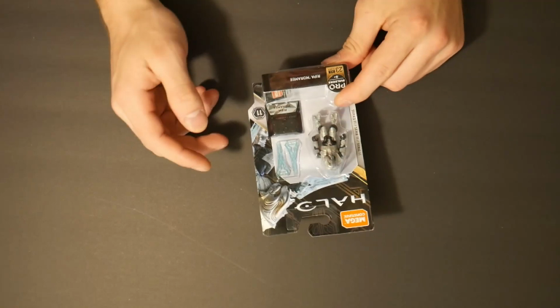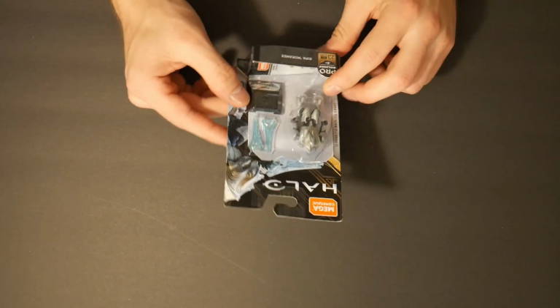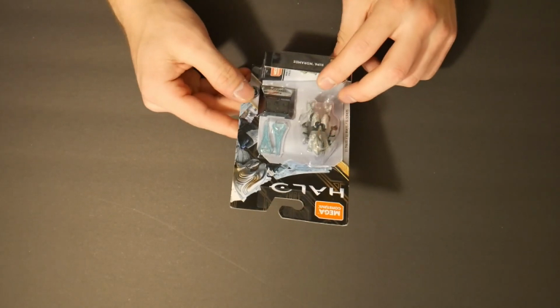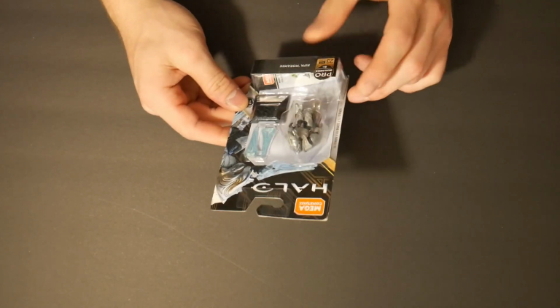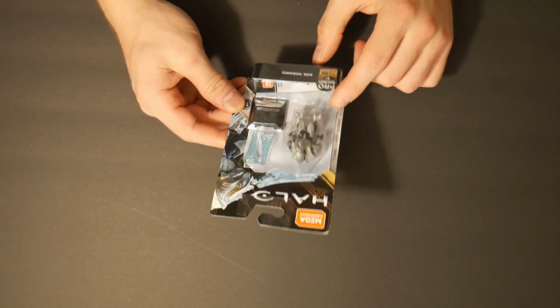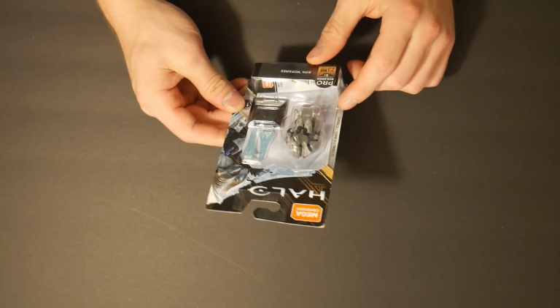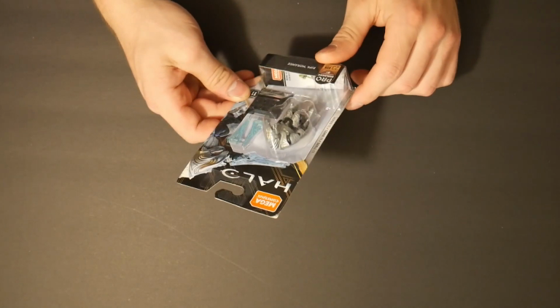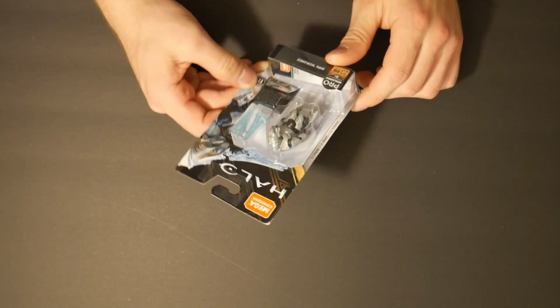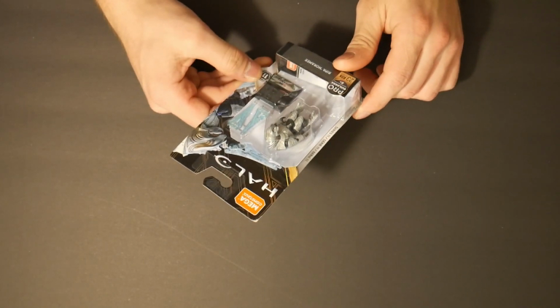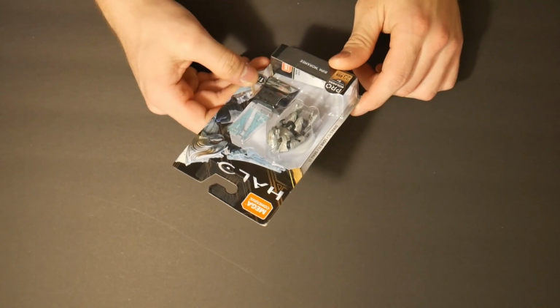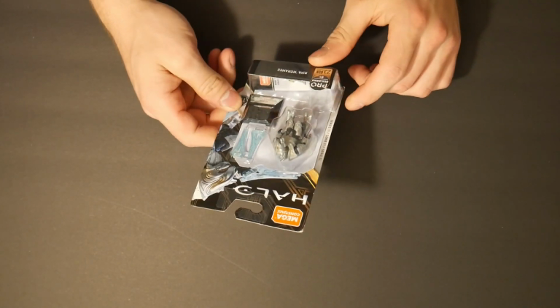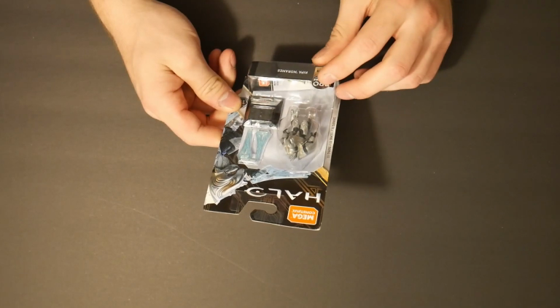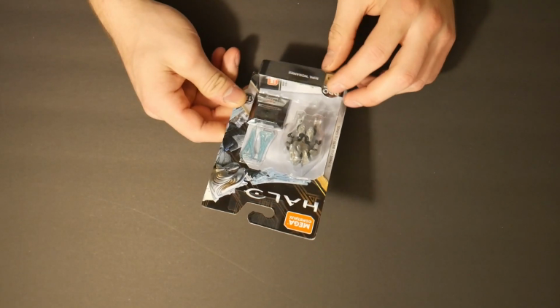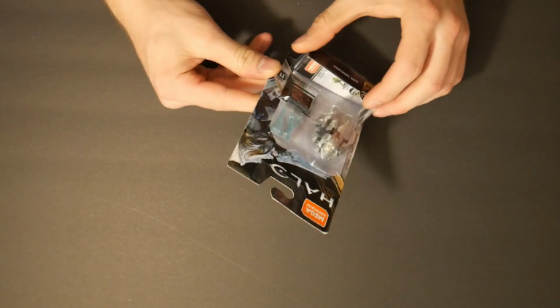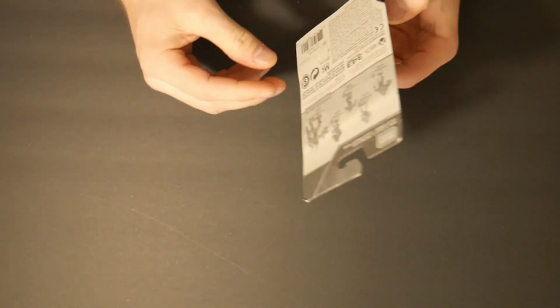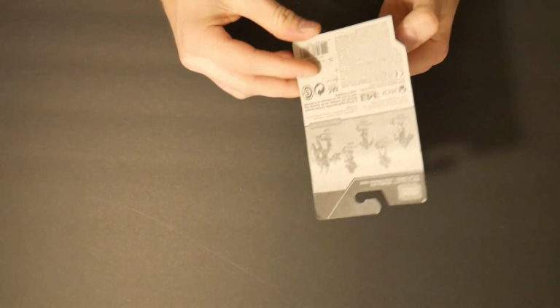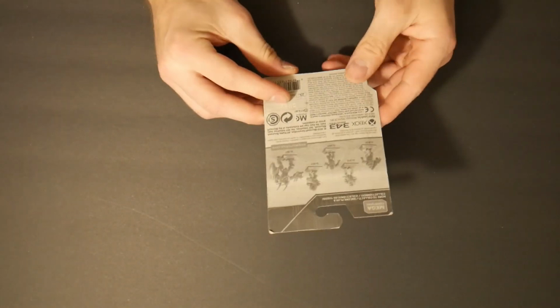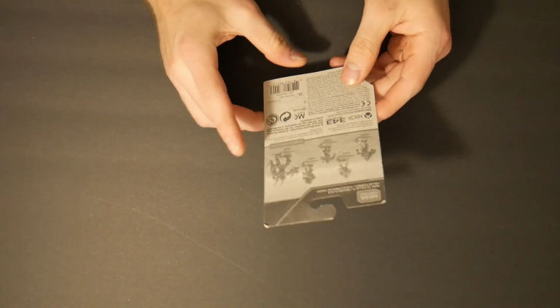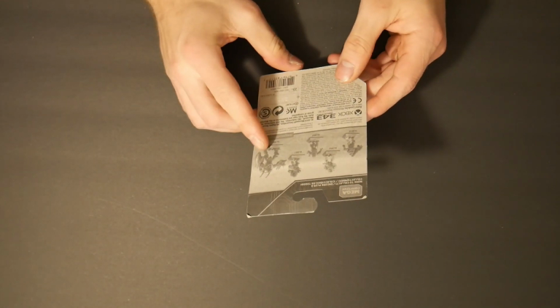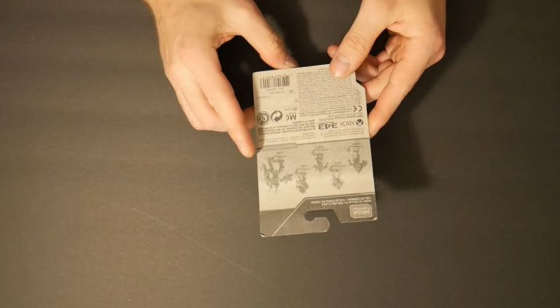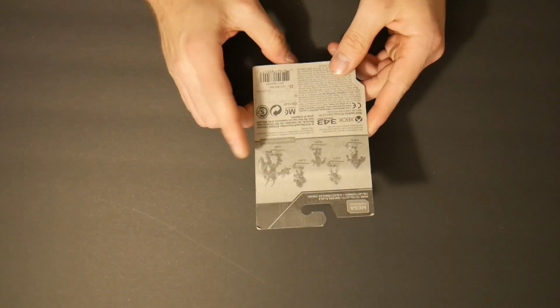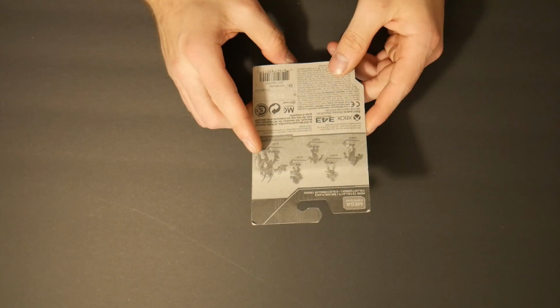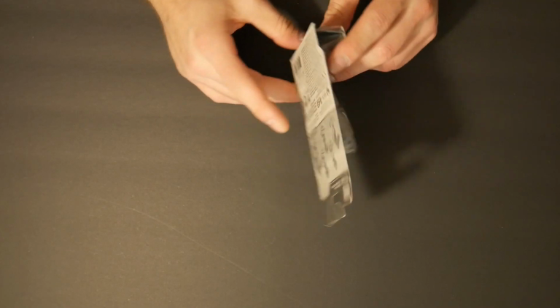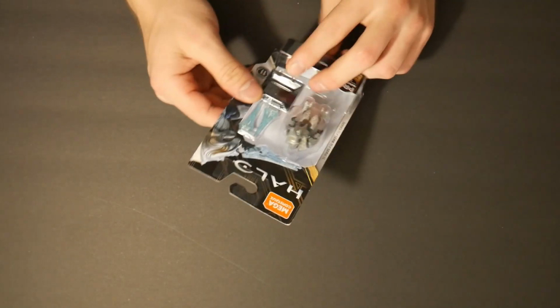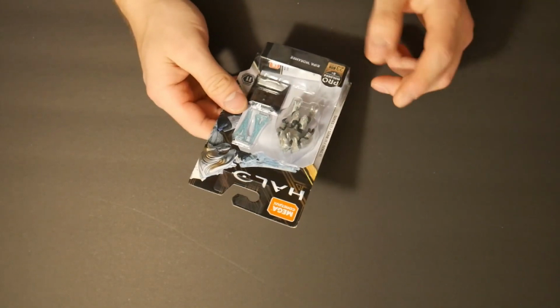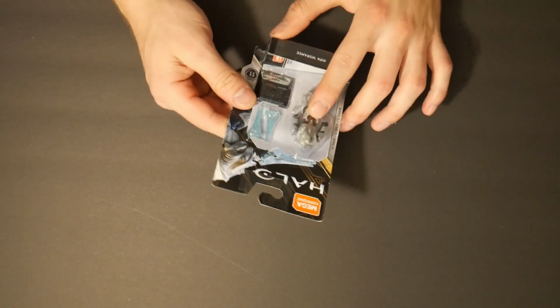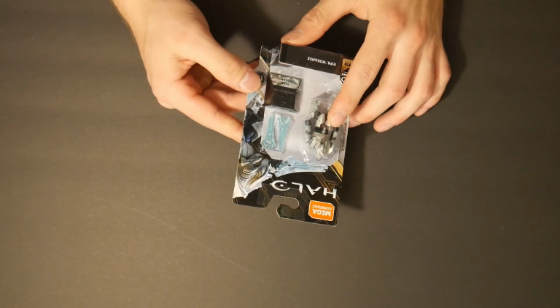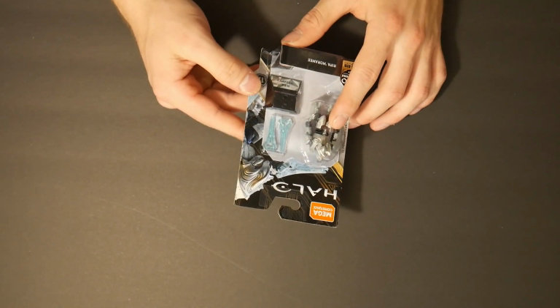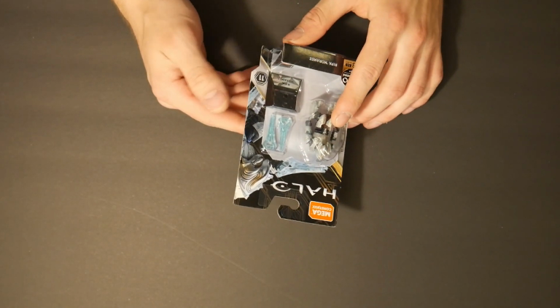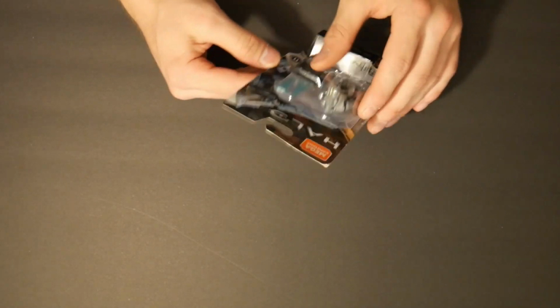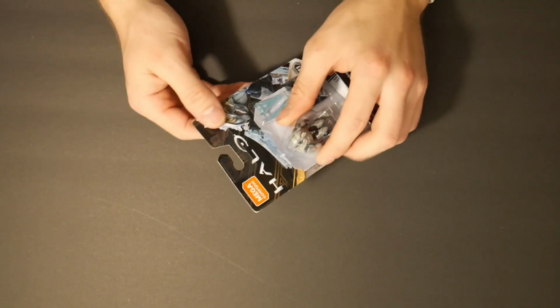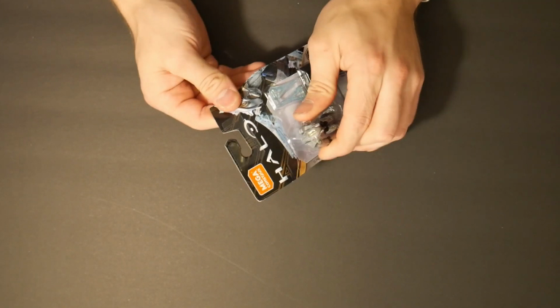Hey everyone, so today I'm going to be opening this Series 11 Halo Arbiter. It also comes with the pretty hard-to-find Hunter, but I'm gonna open this guy and we're gonna make something with it, so let's get right into it.